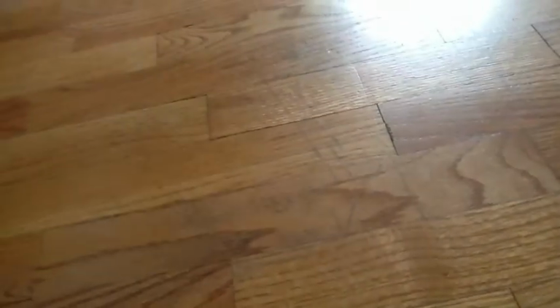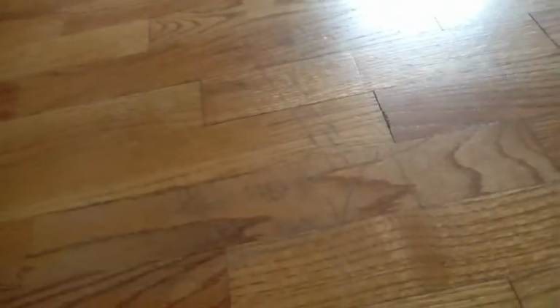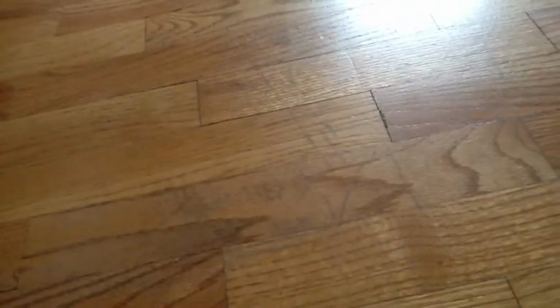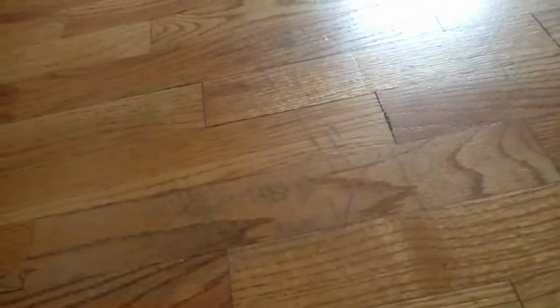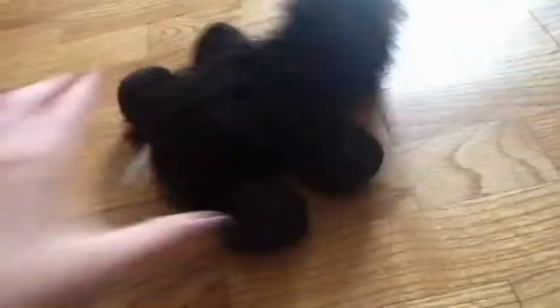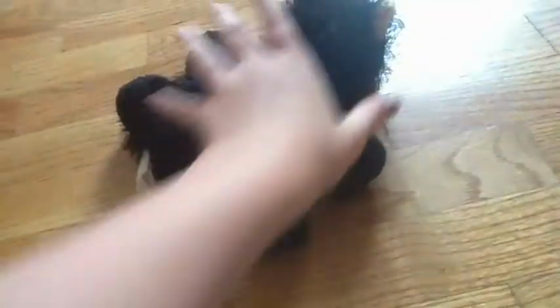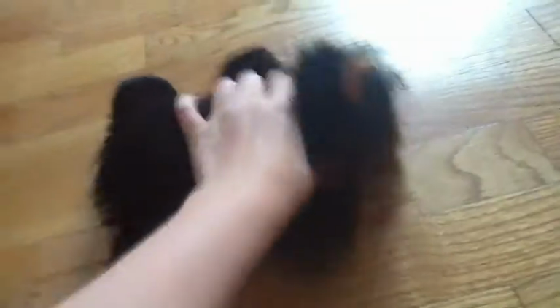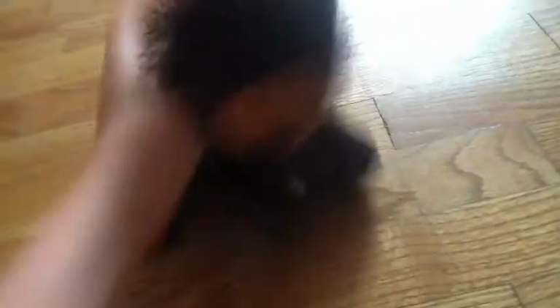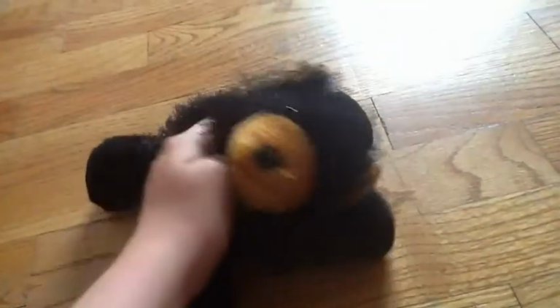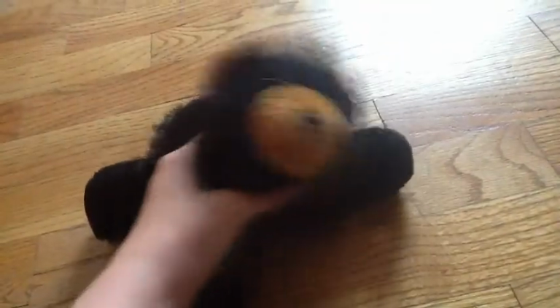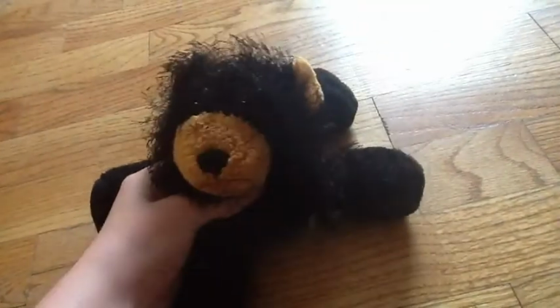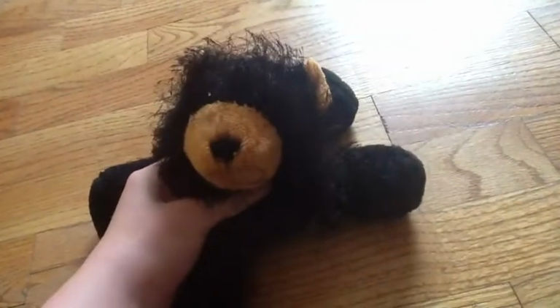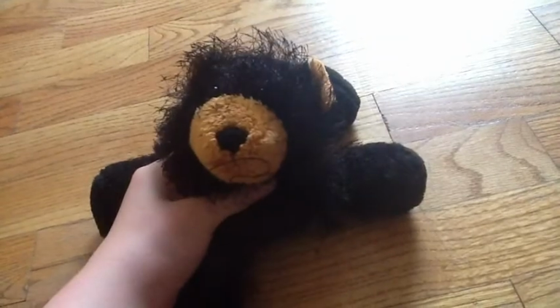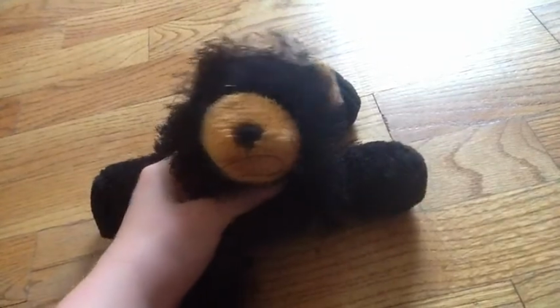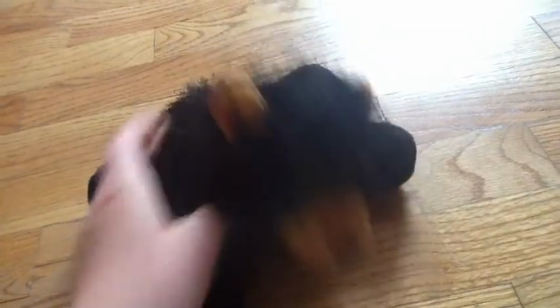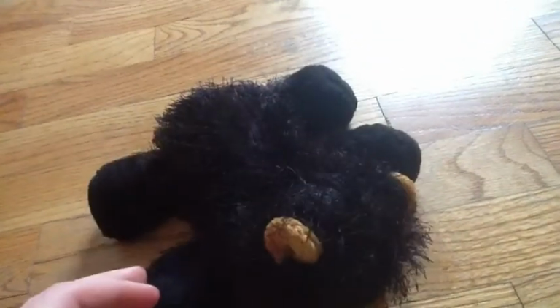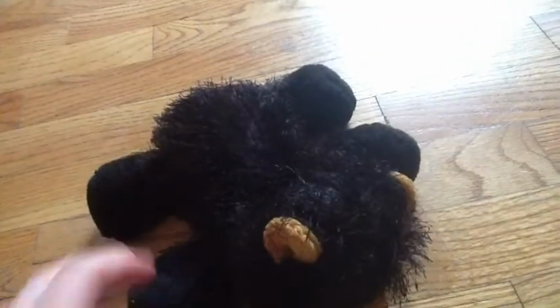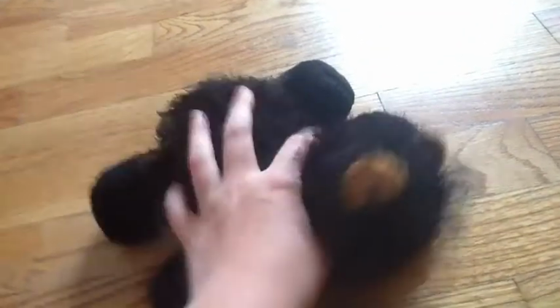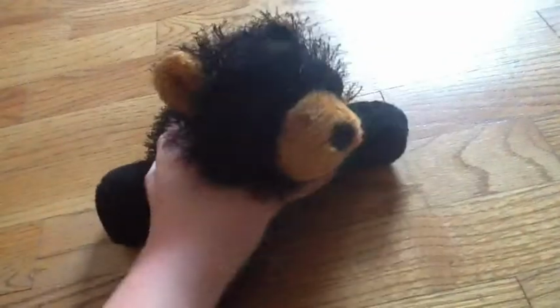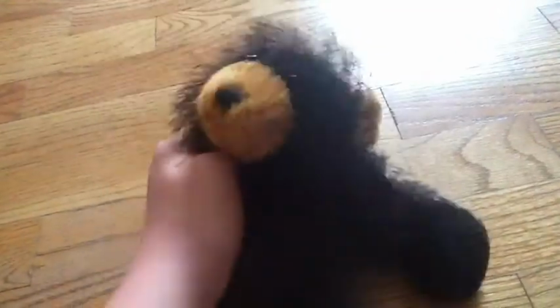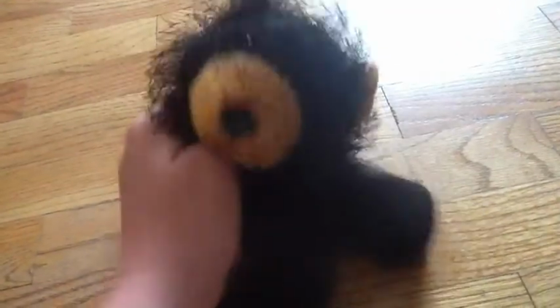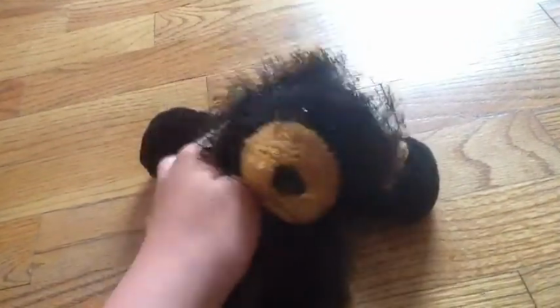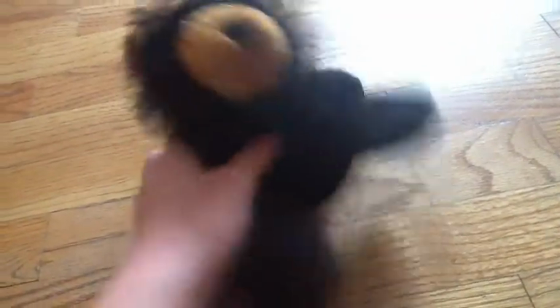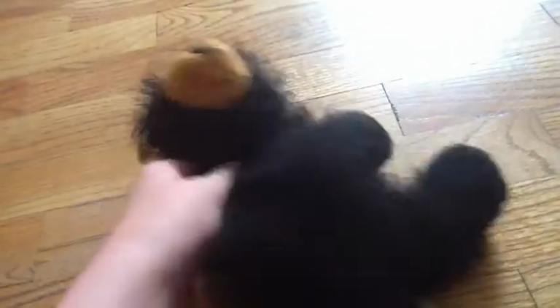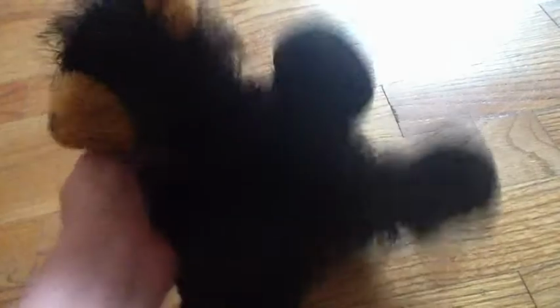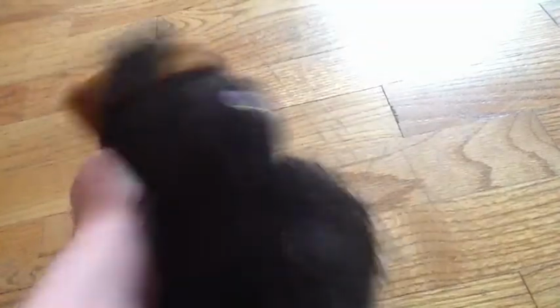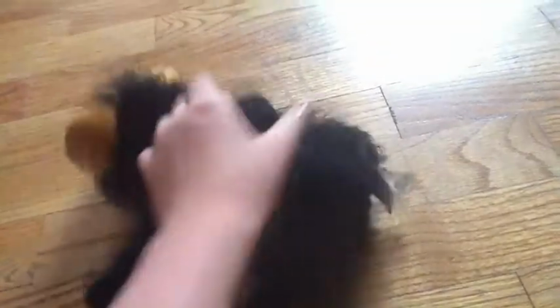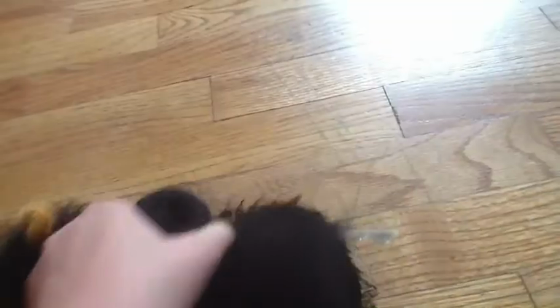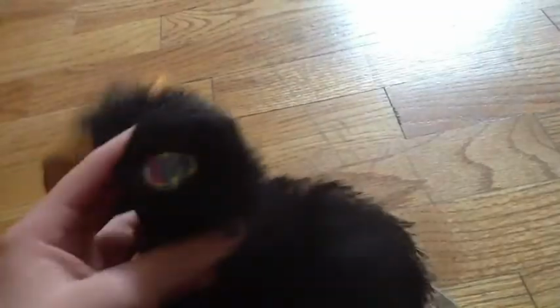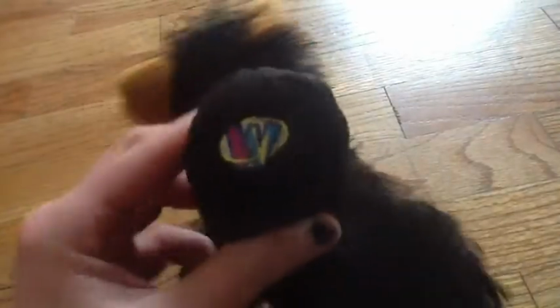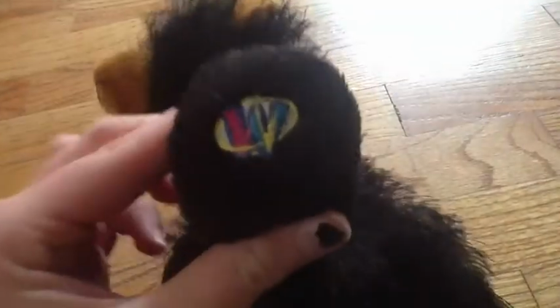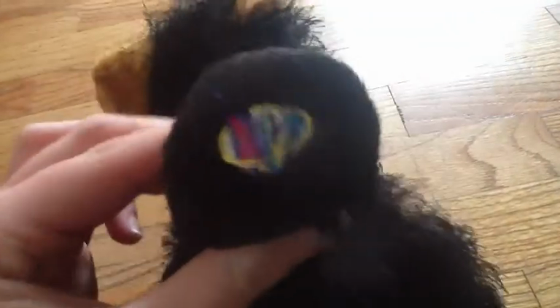Okay, so first I got the Black Bear, and her name is Chocolate, but I already have a Webkinz named Chocolate, so I'm going to rename her, and she's got a first edition W.